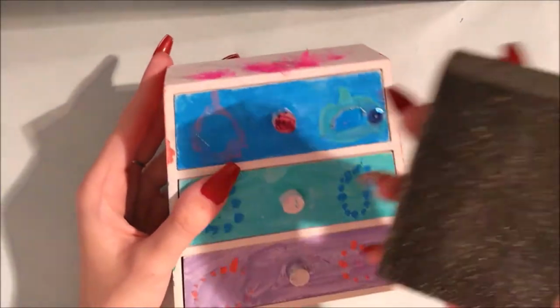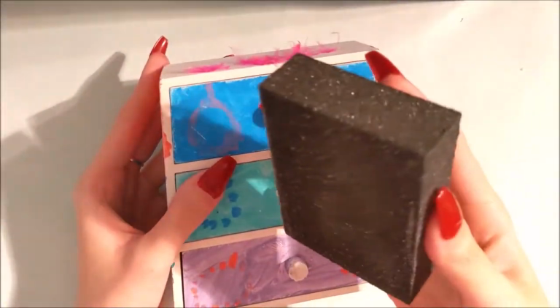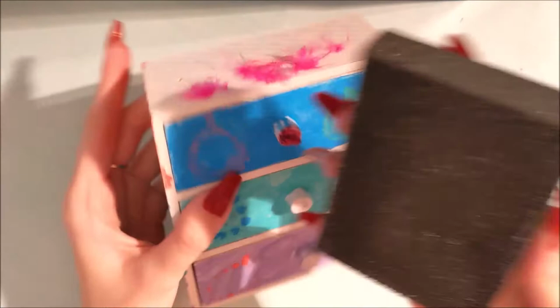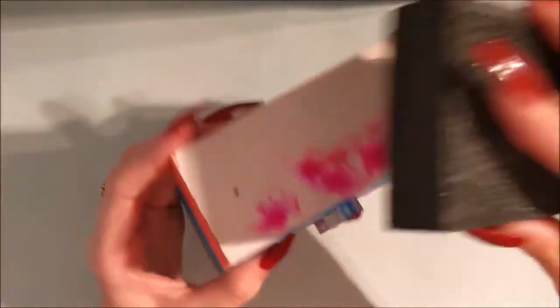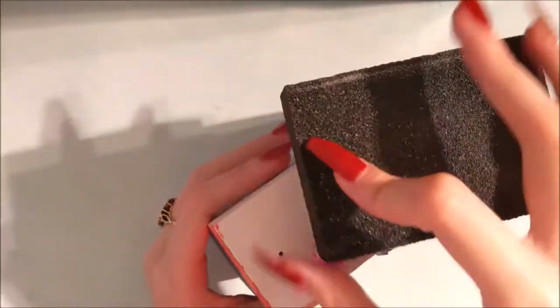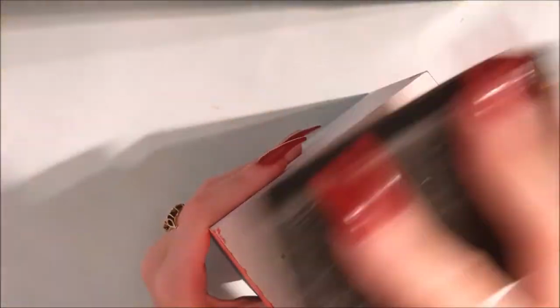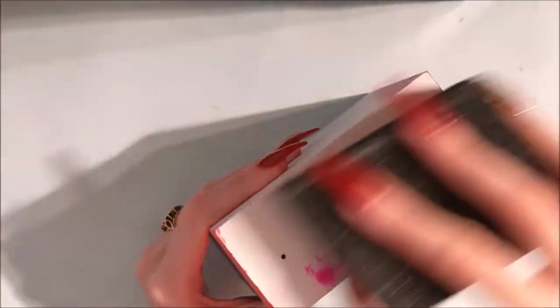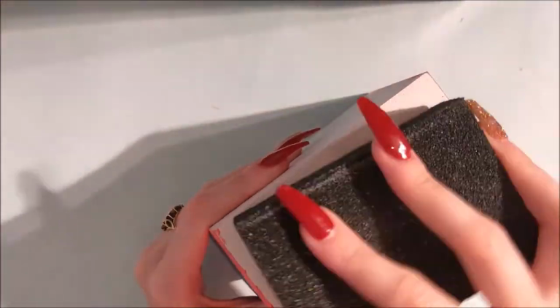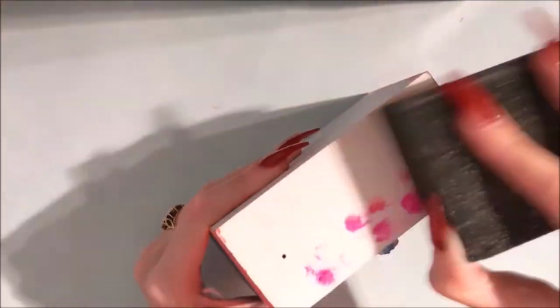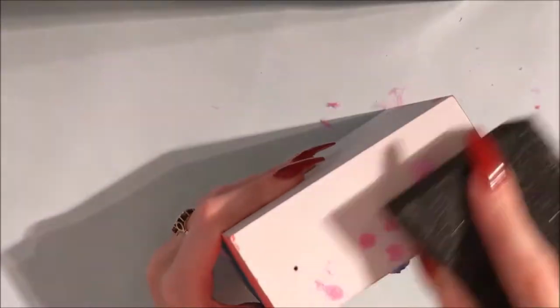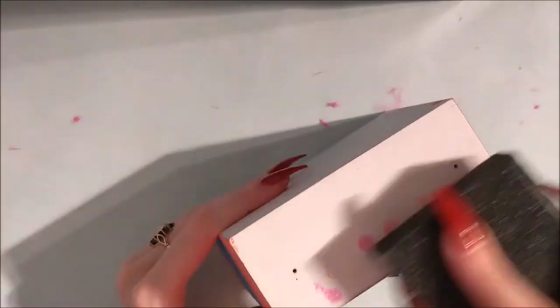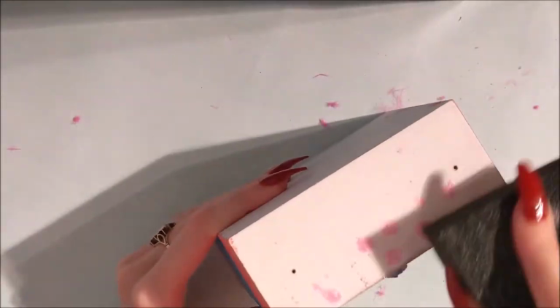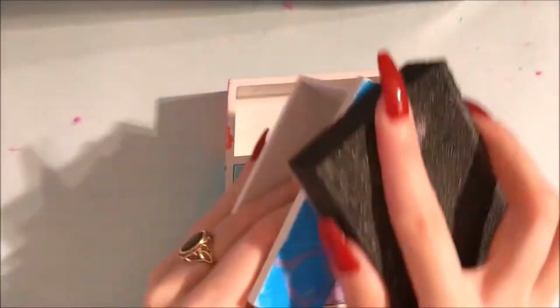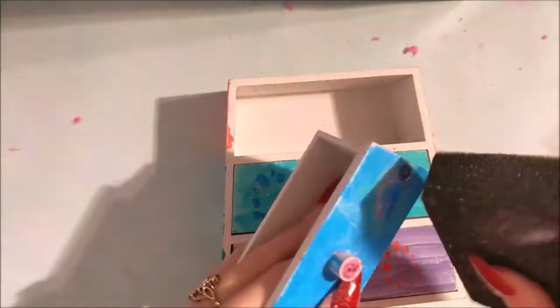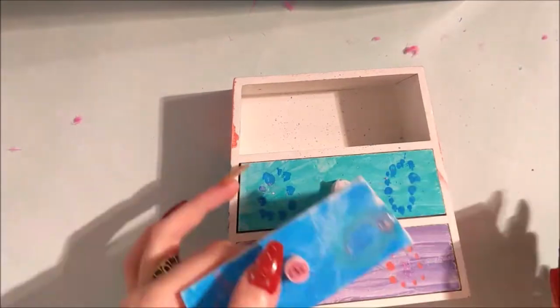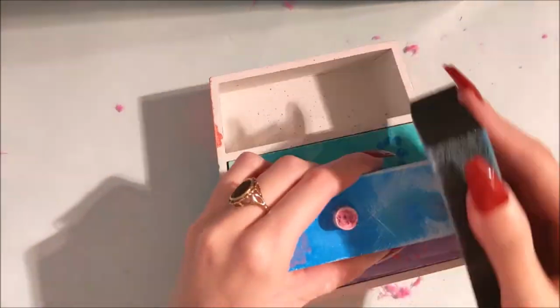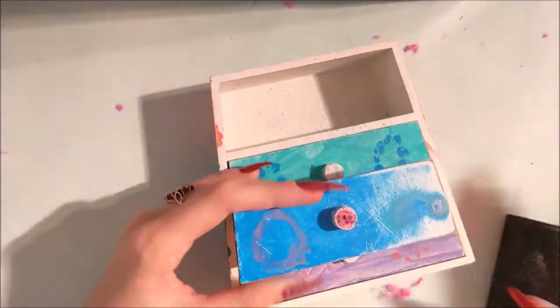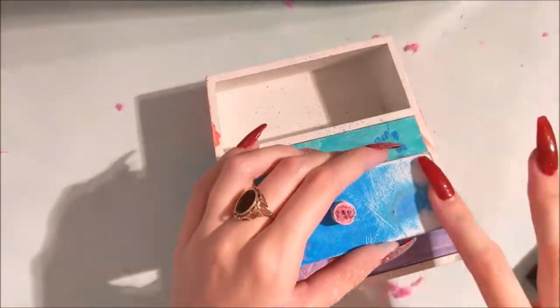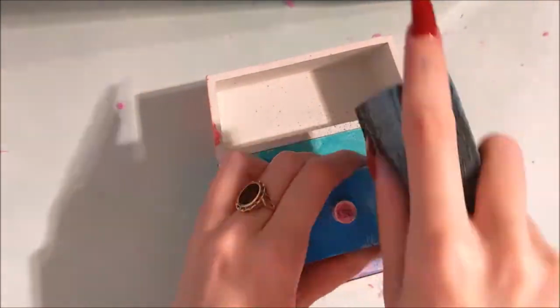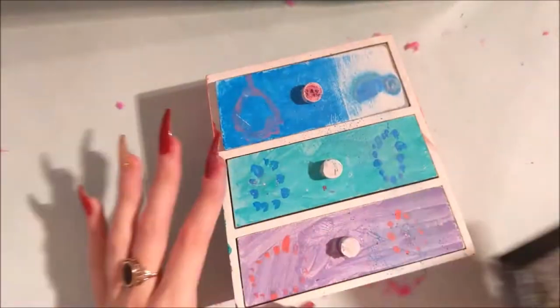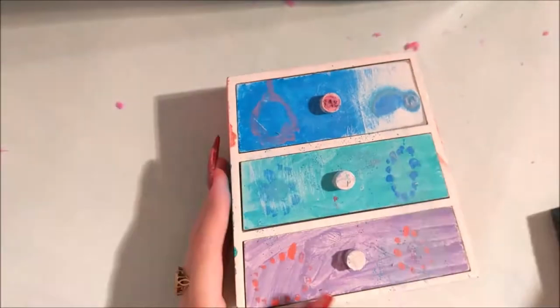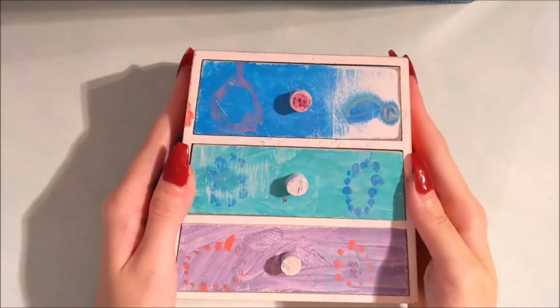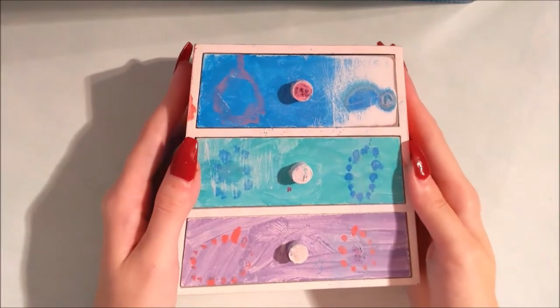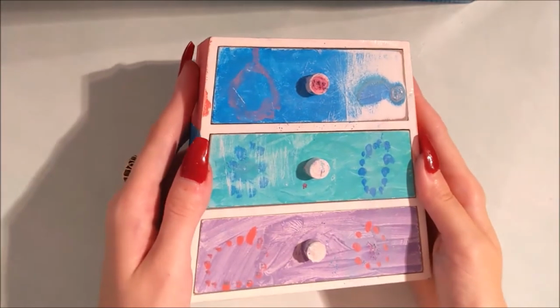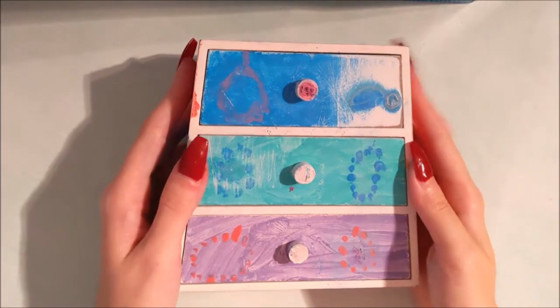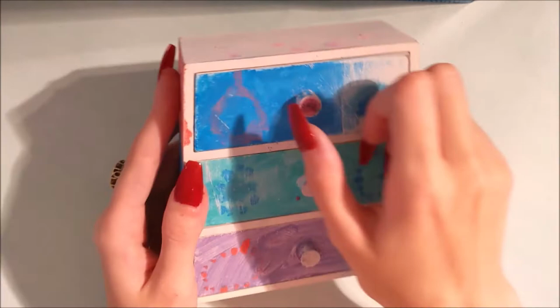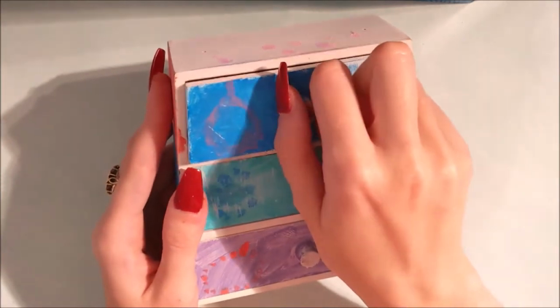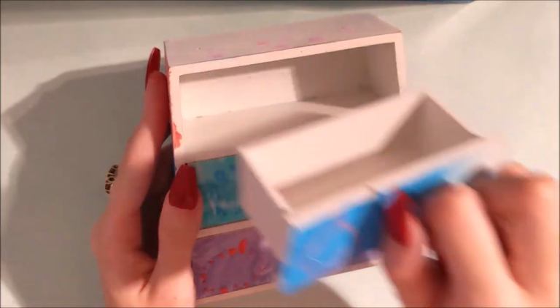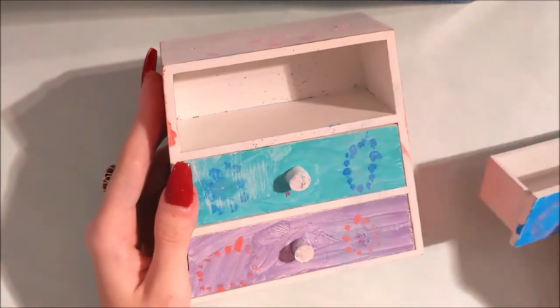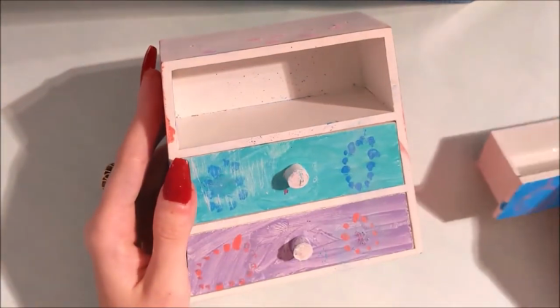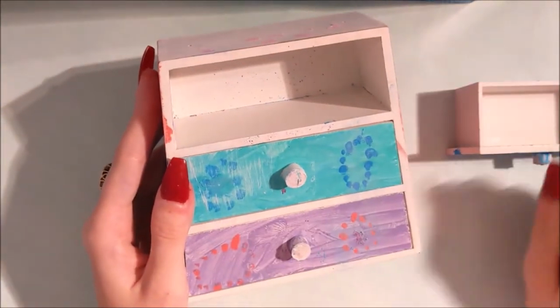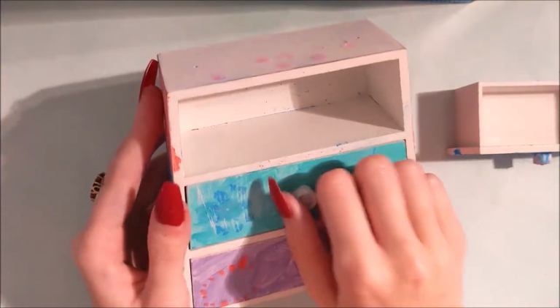So I just want to start by sanding it down just to make sure that we get all of those feathers off and the glue that those little gems were stuck down on, so we can get a nice clean flat surface. And I'm just going to take those drawers out to start painting the base.